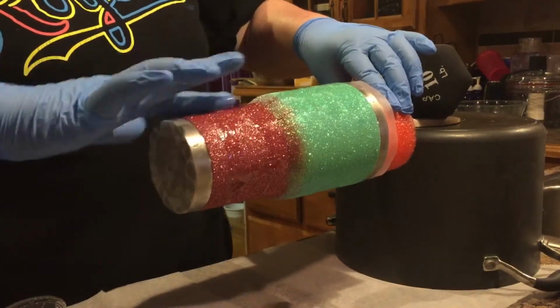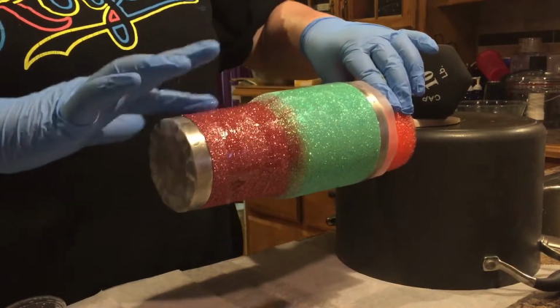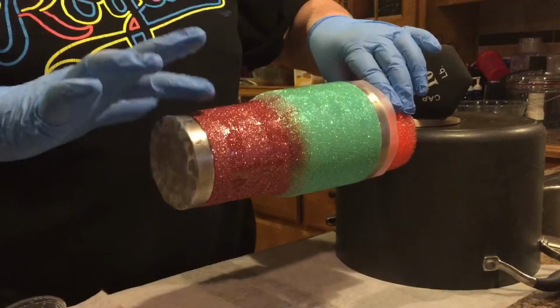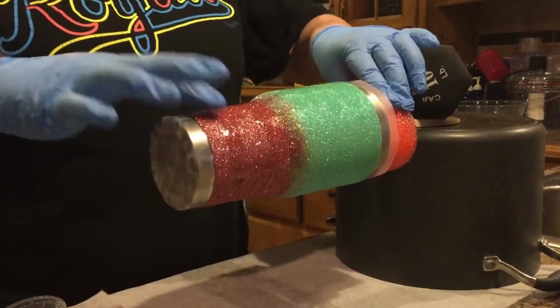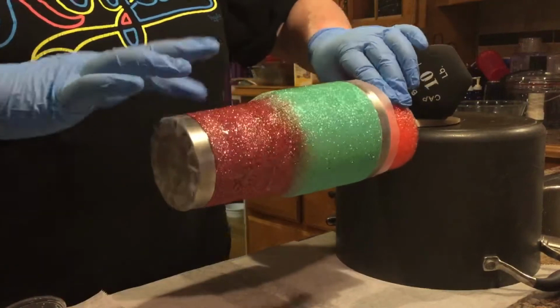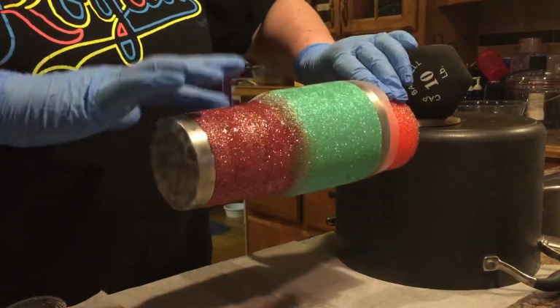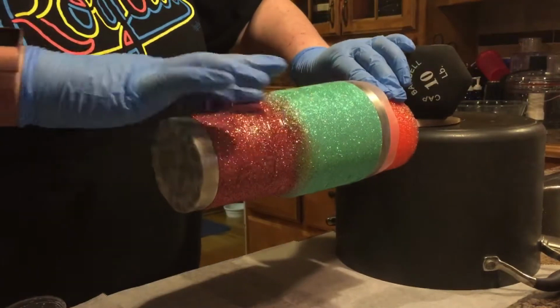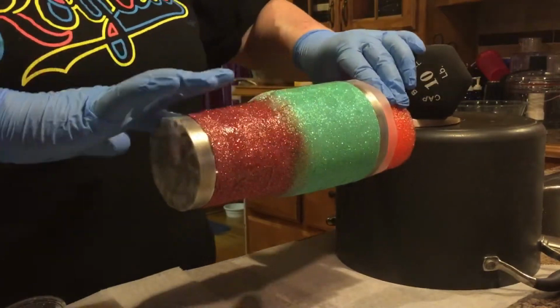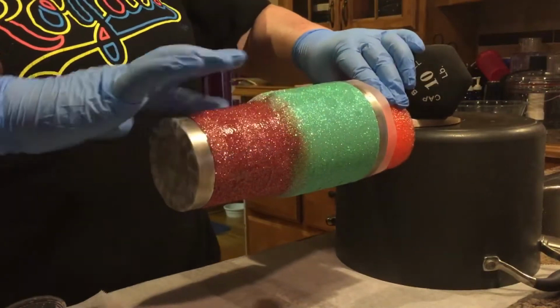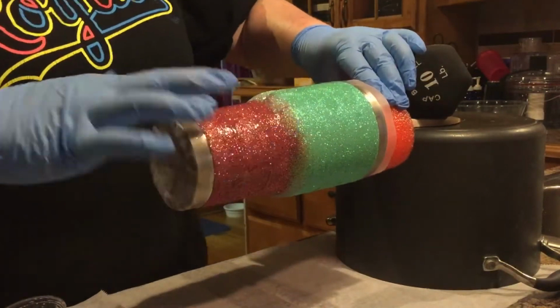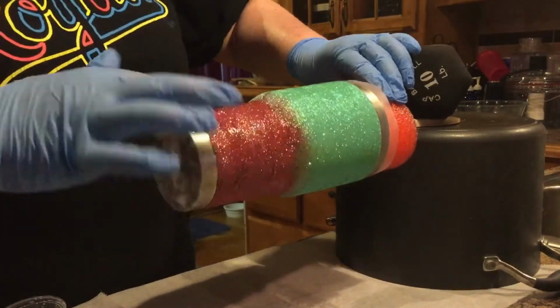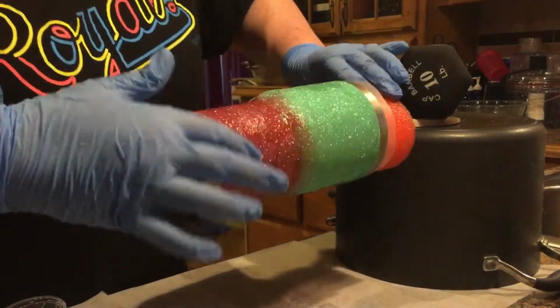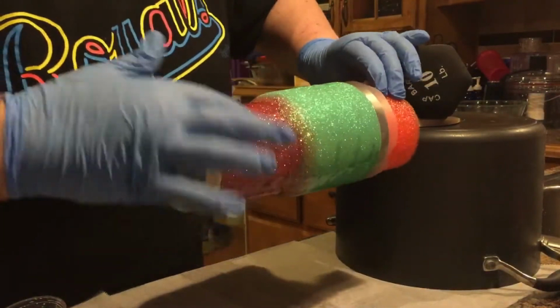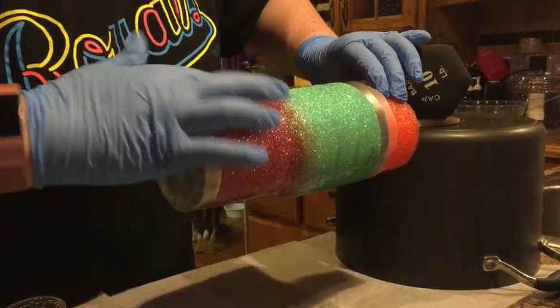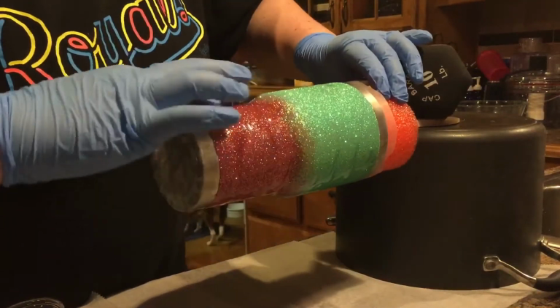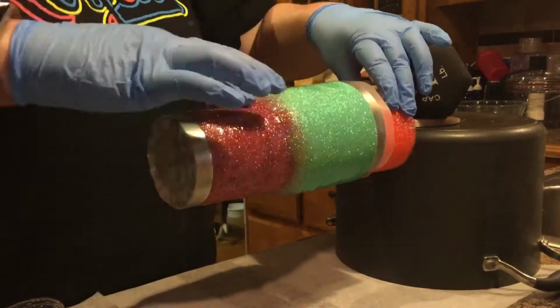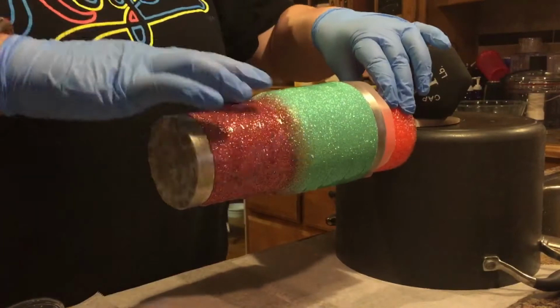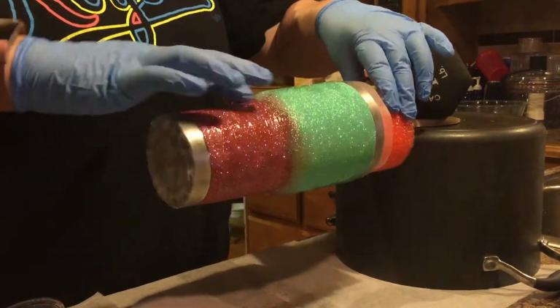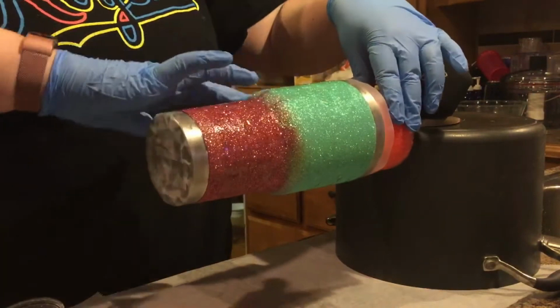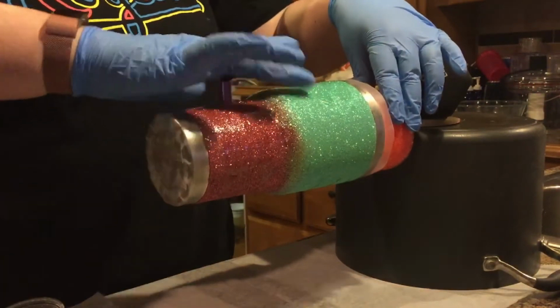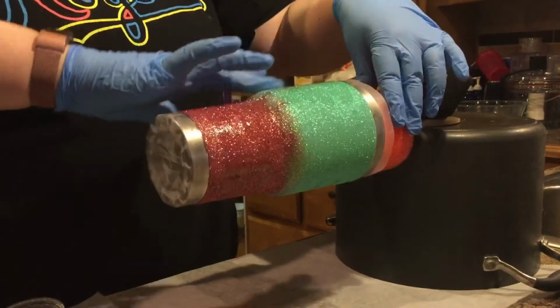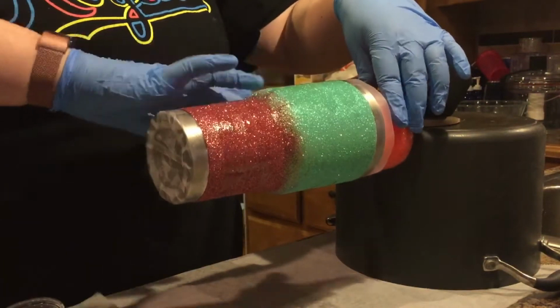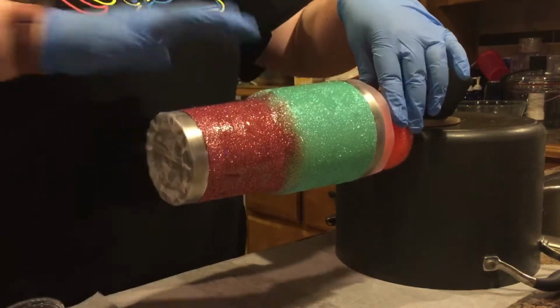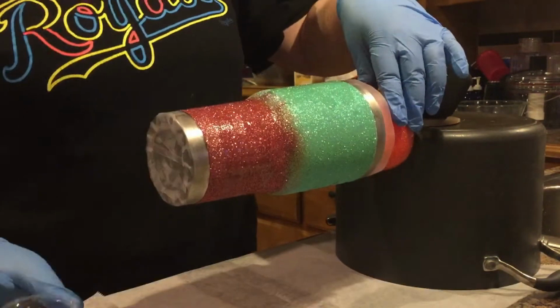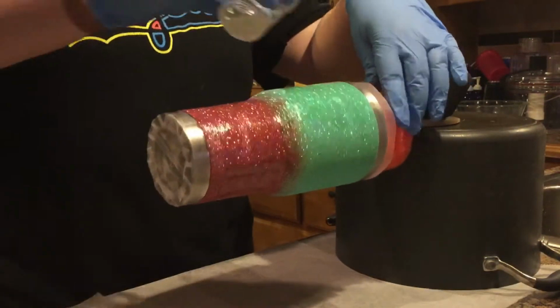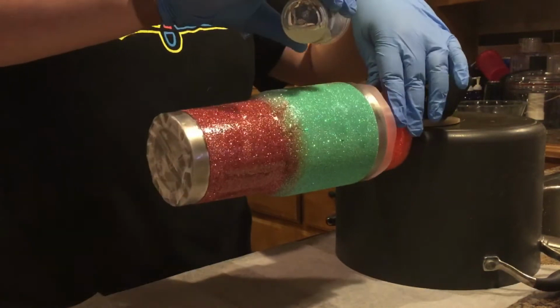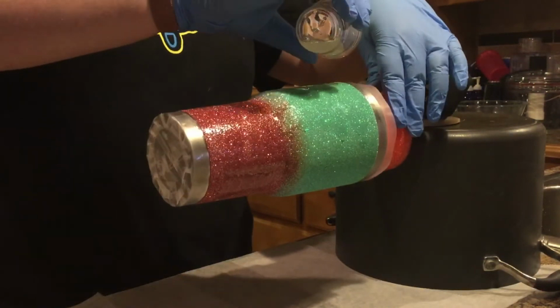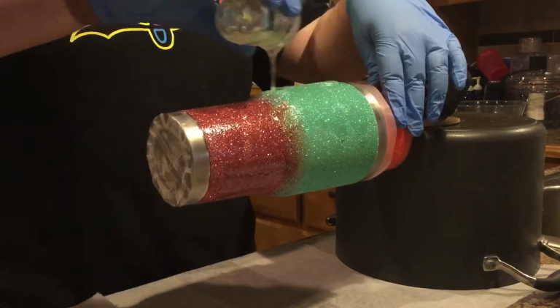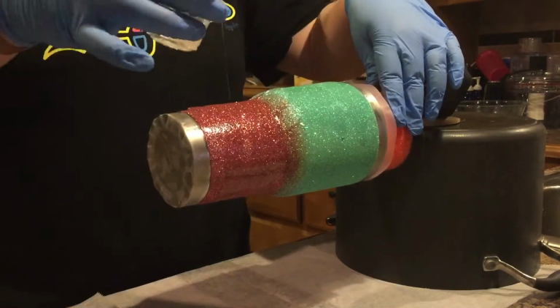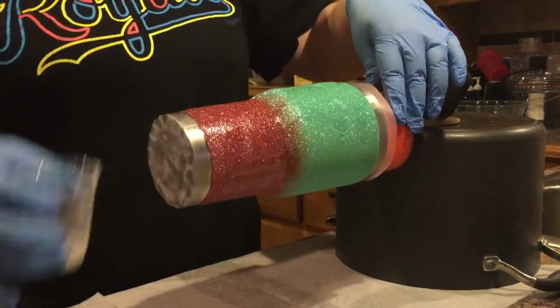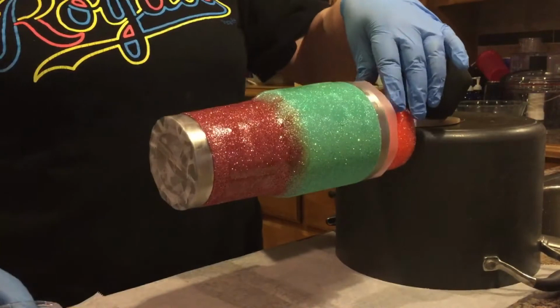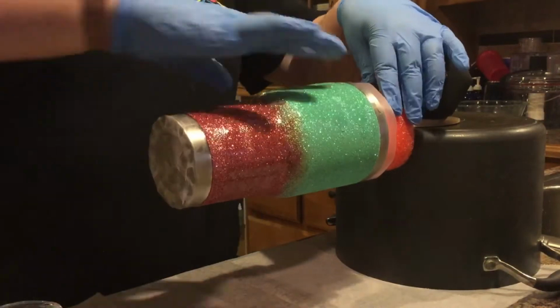It worked out pretty well. I love the sparkle that it added without doing the Mod Podge — it seemed to have just a tad bit more sparkle than normal. I will probably be doing this again.